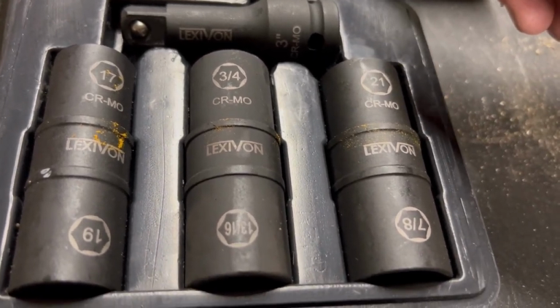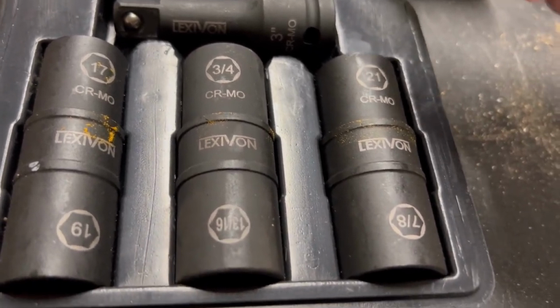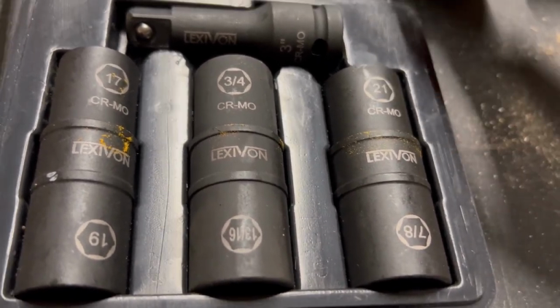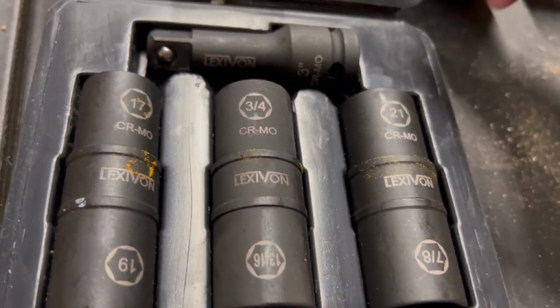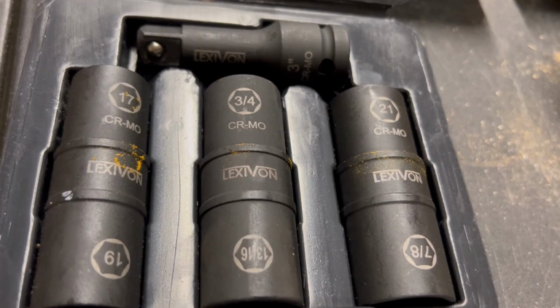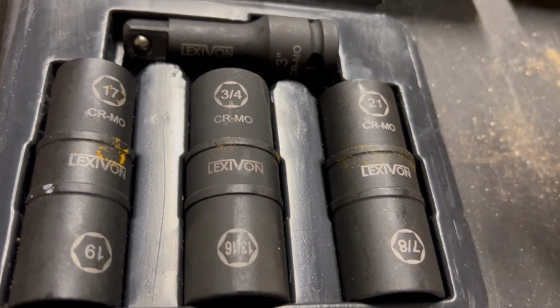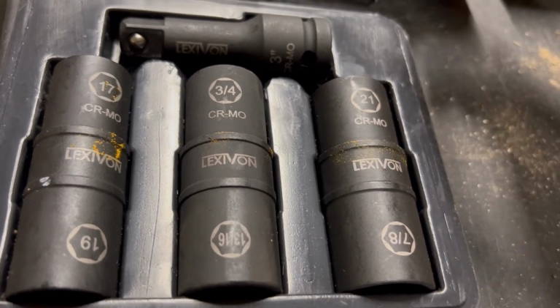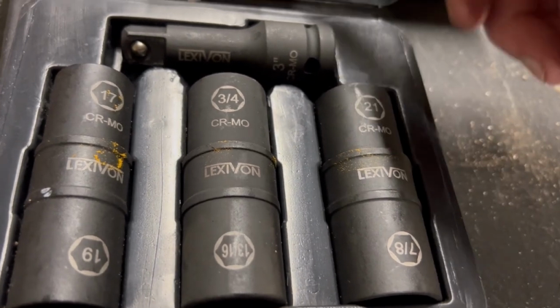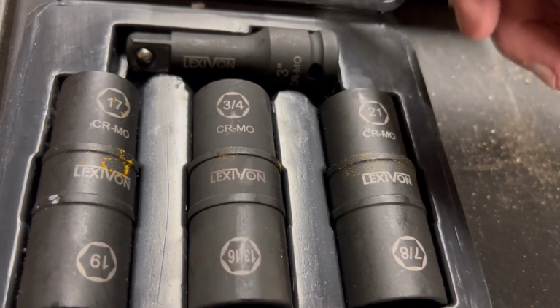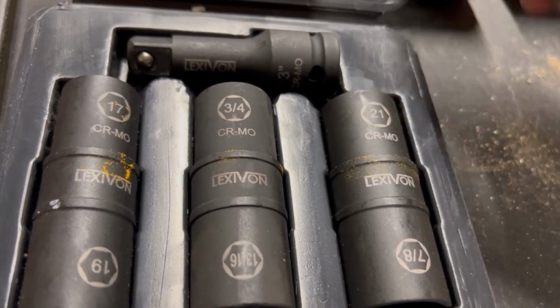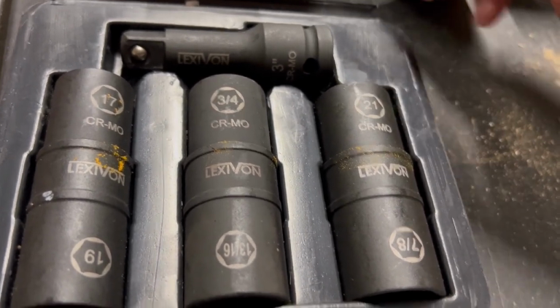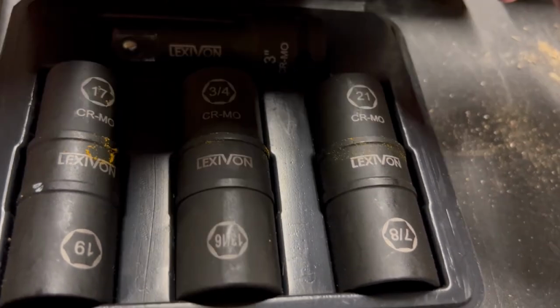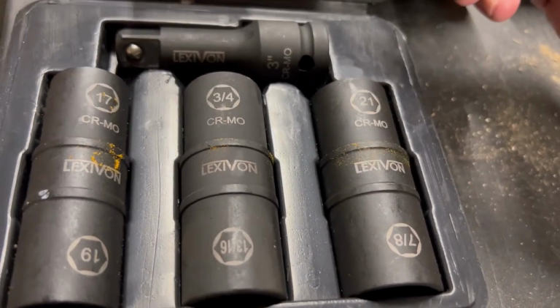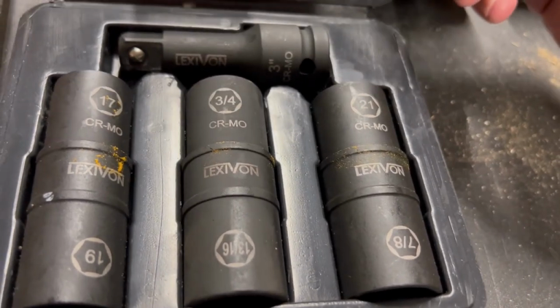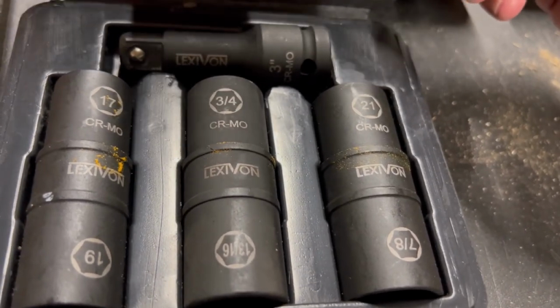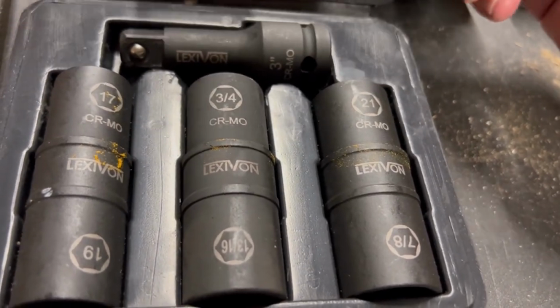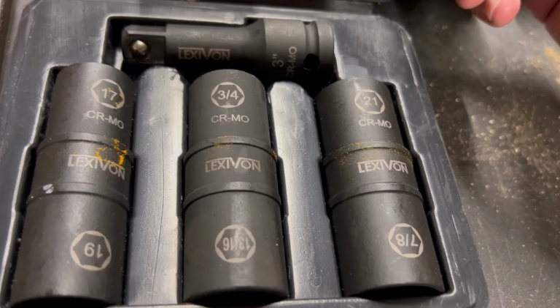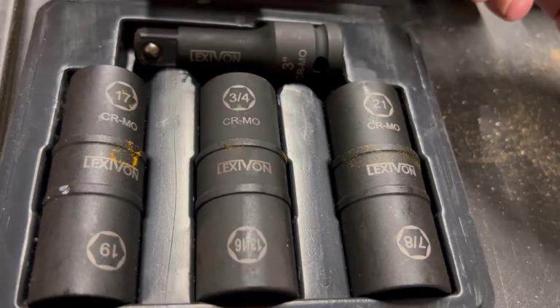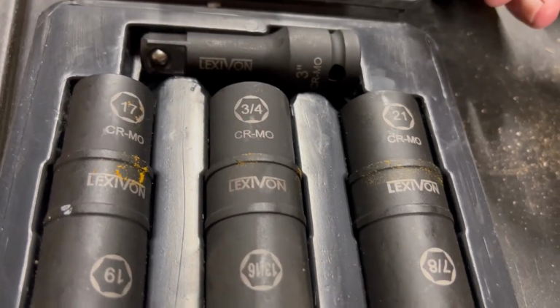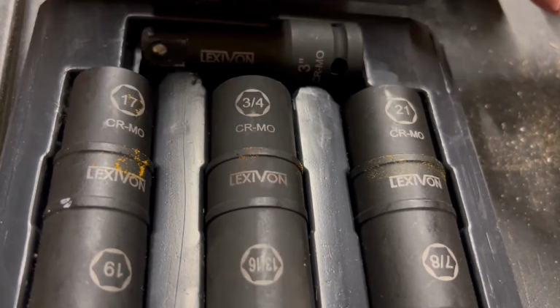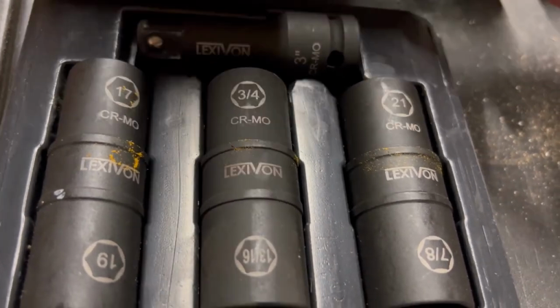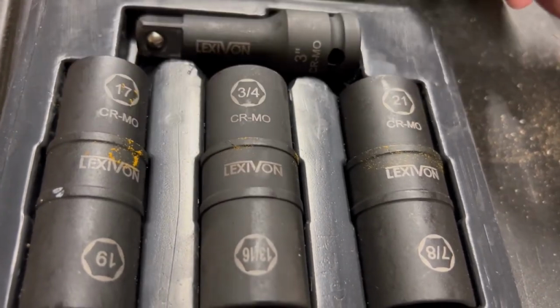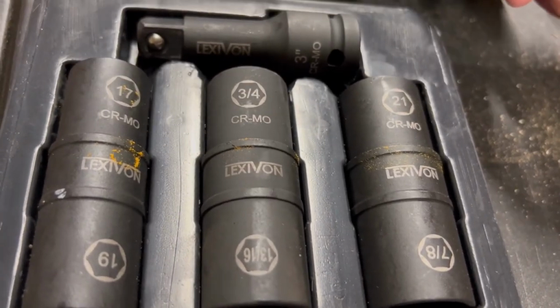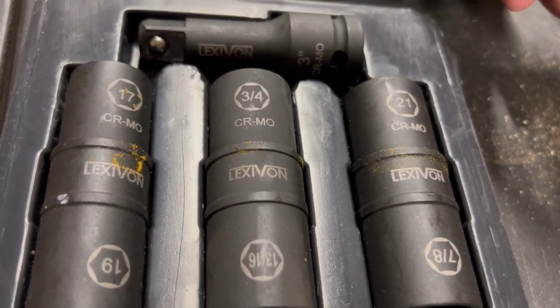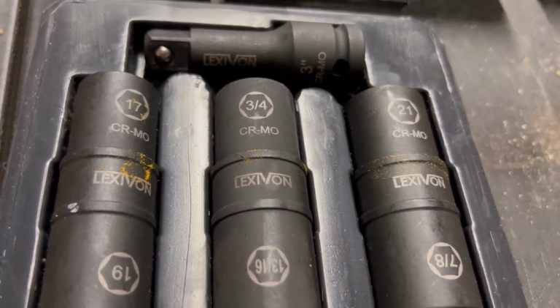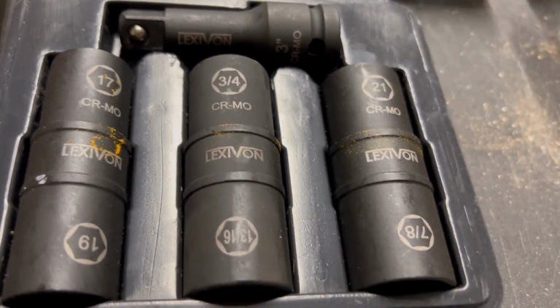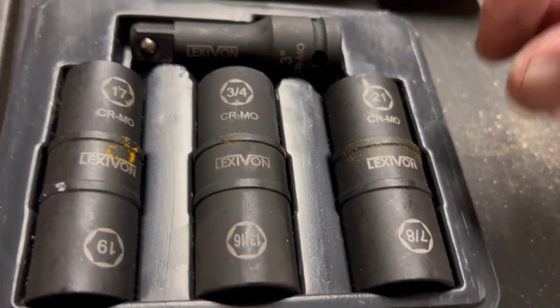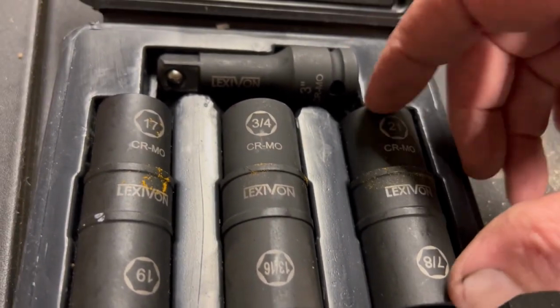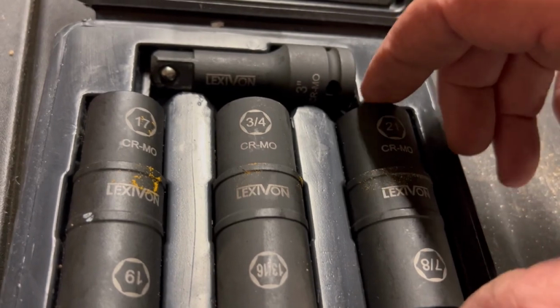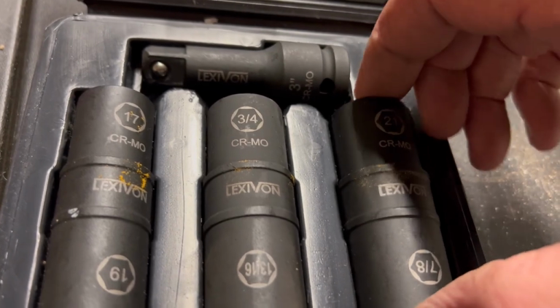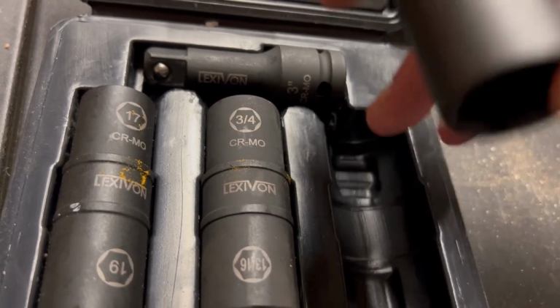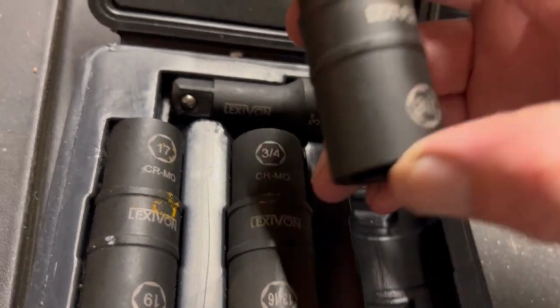I had previously bought some Lexavon products — this is actually my third Lexavon purchase. I knew they were a good company, so I said what the heck, let's take a look at these.